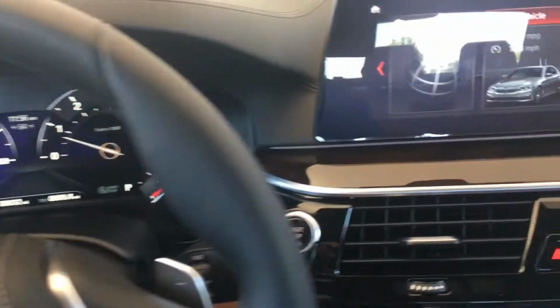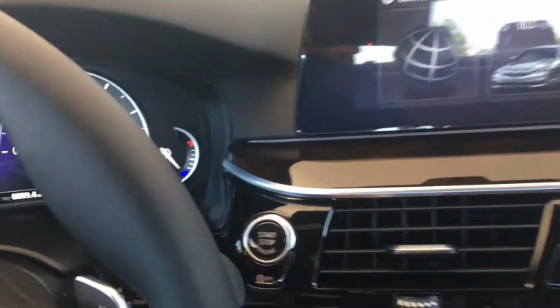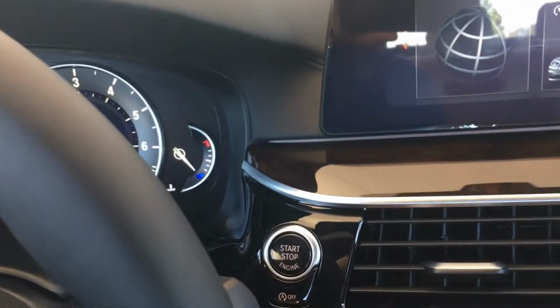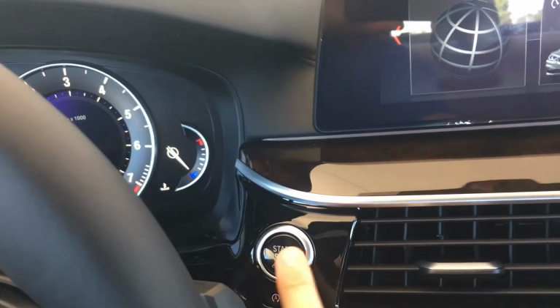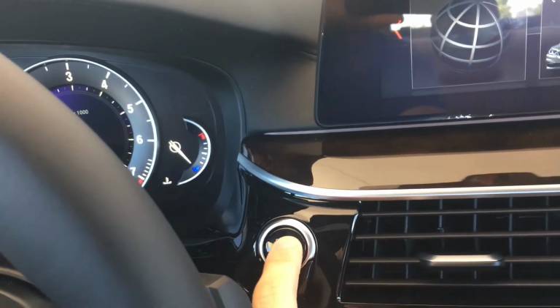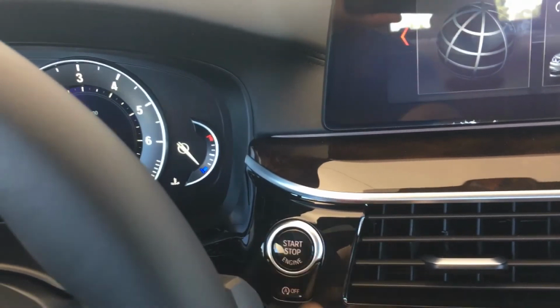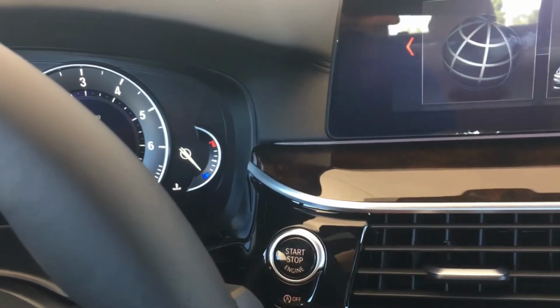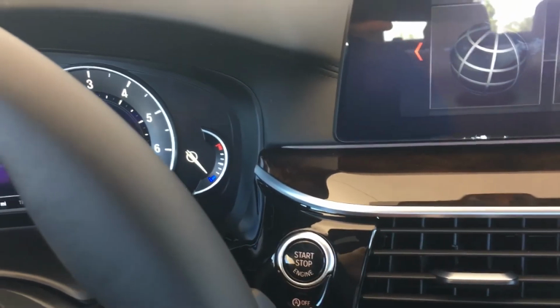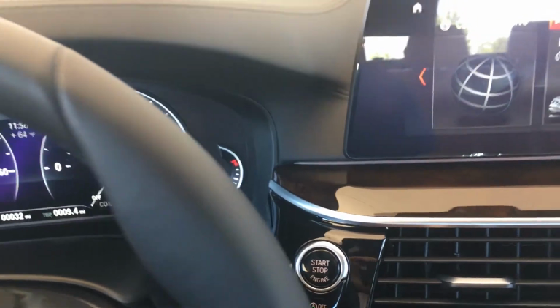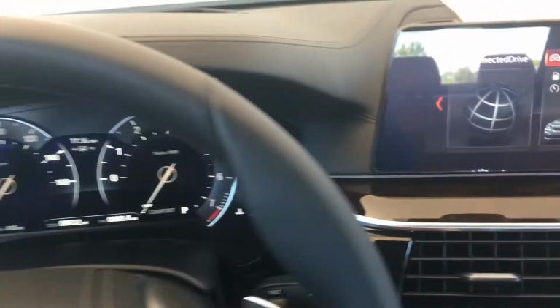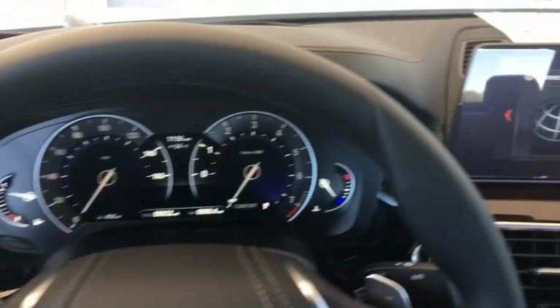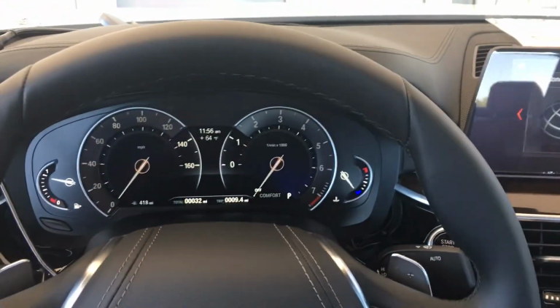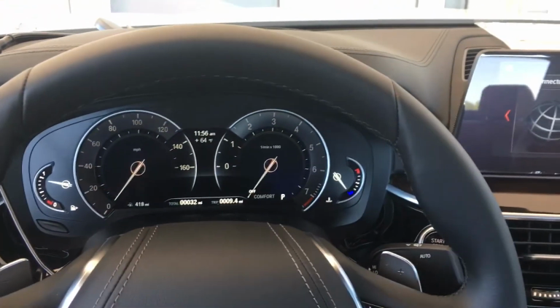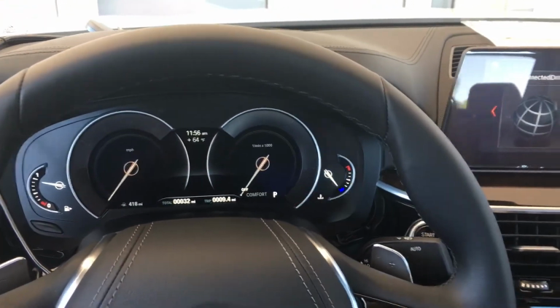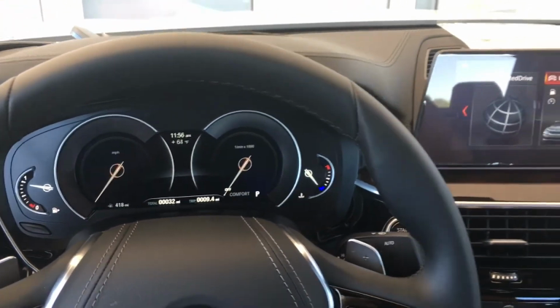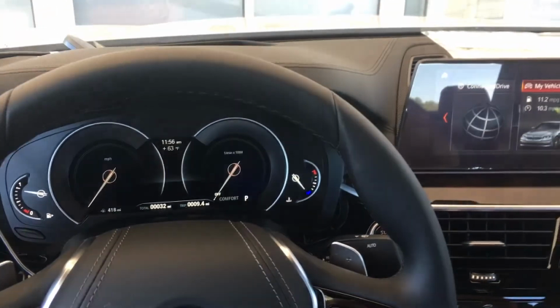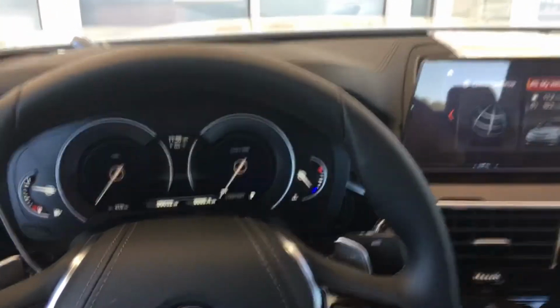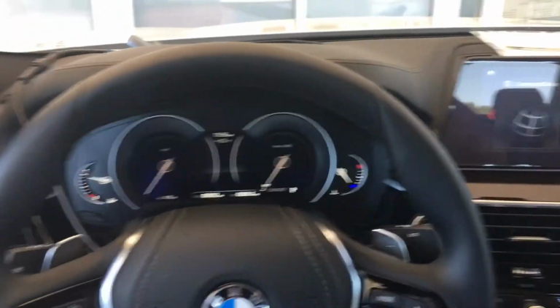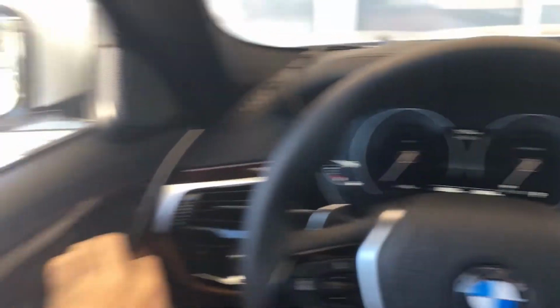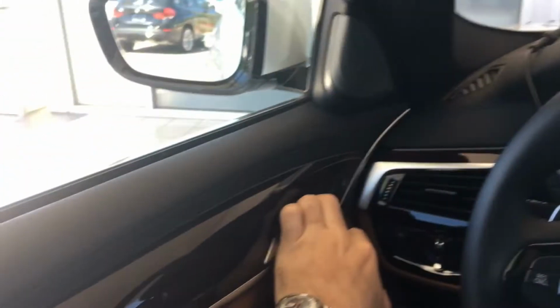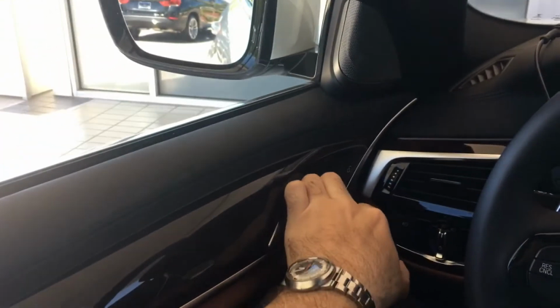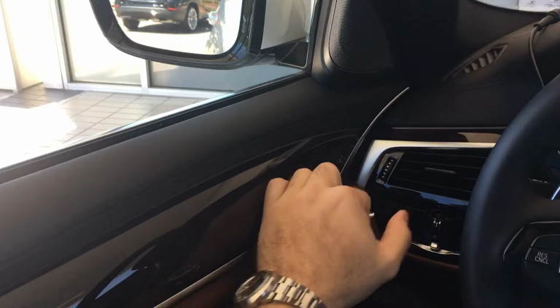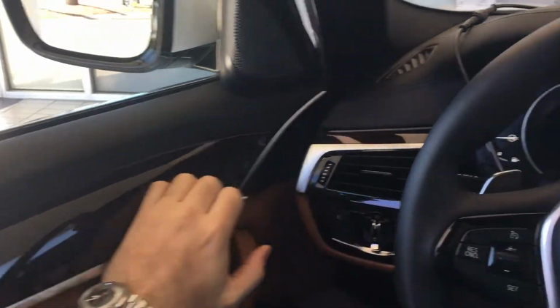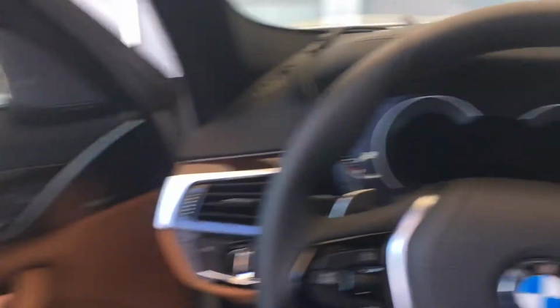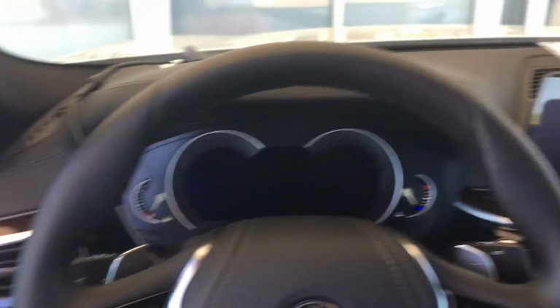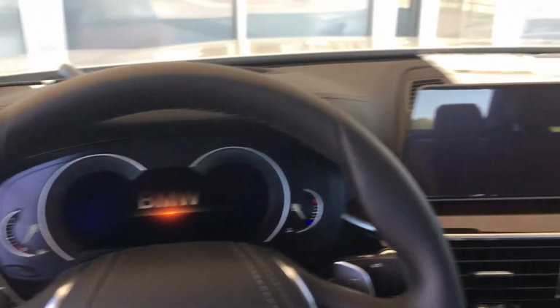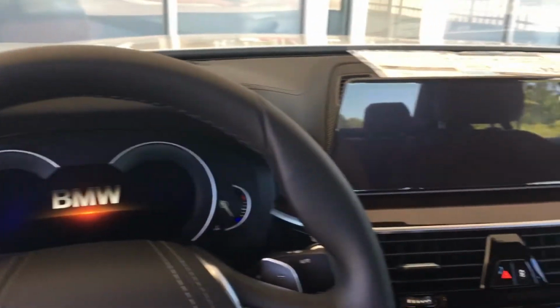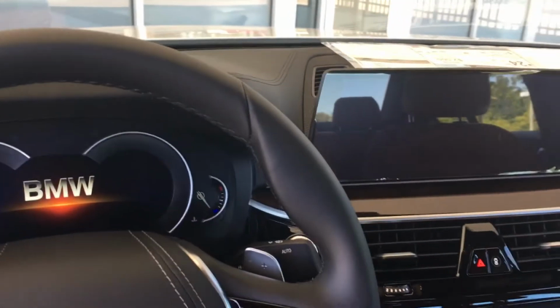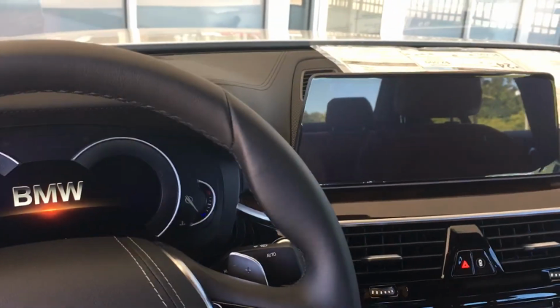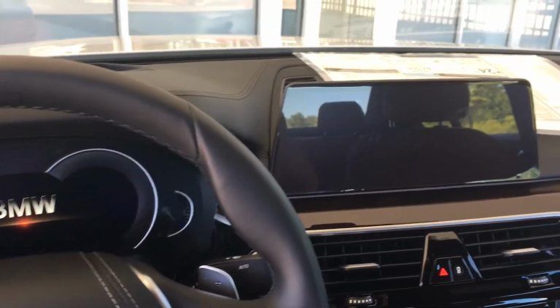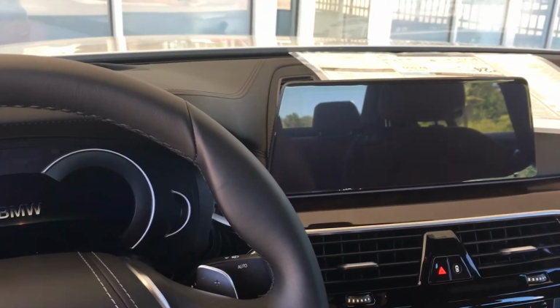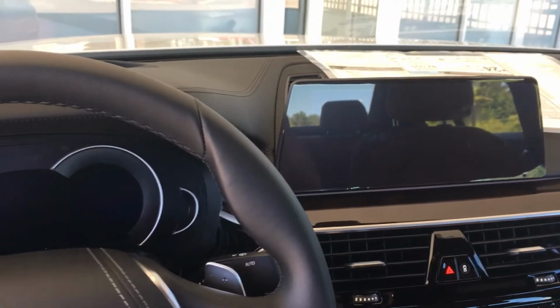I push the button, the engine shuts off. Now I open the door and everything turns off.